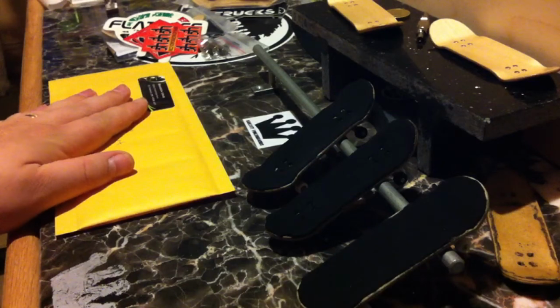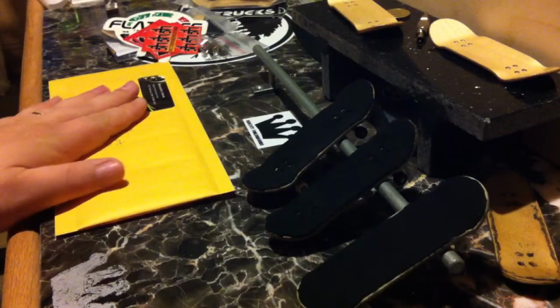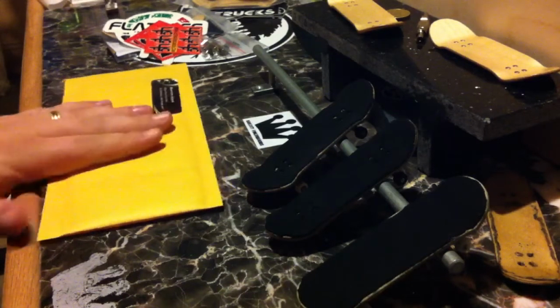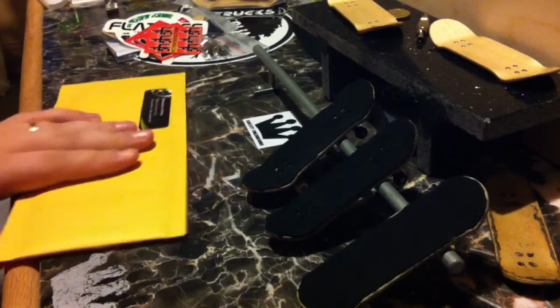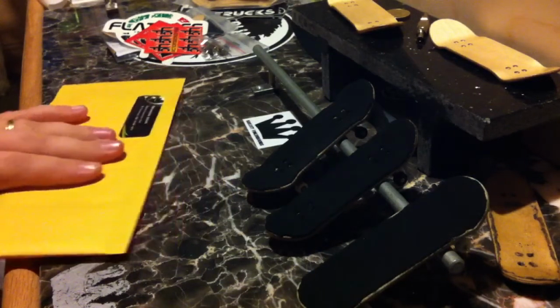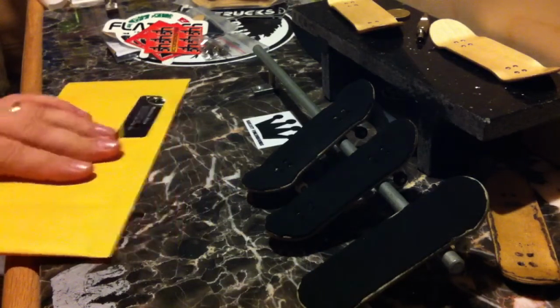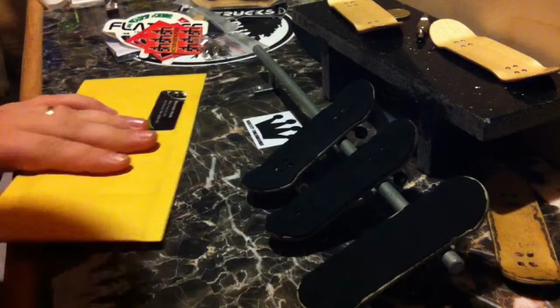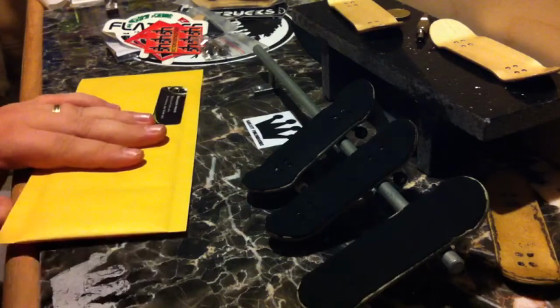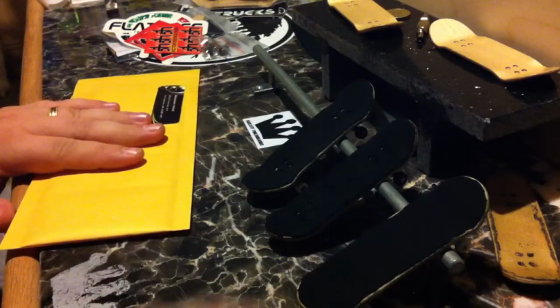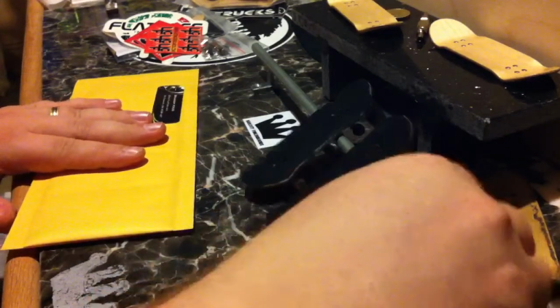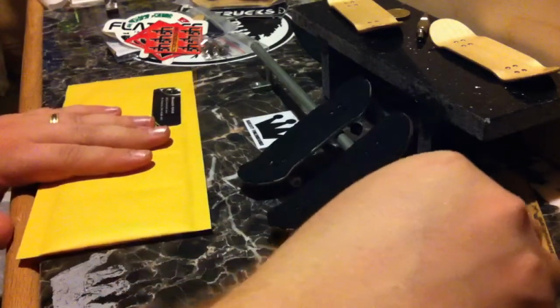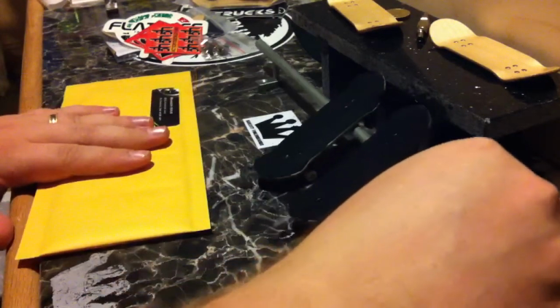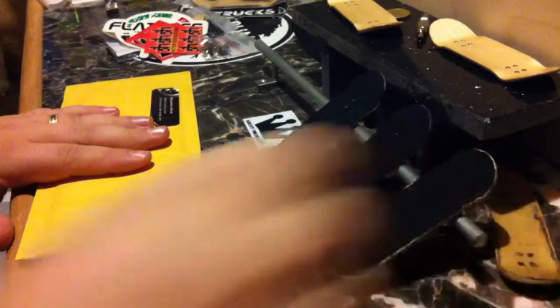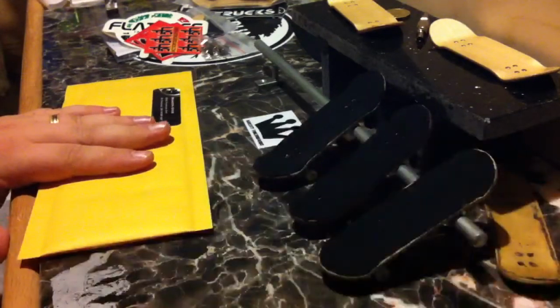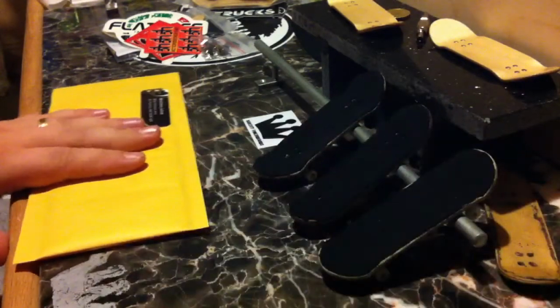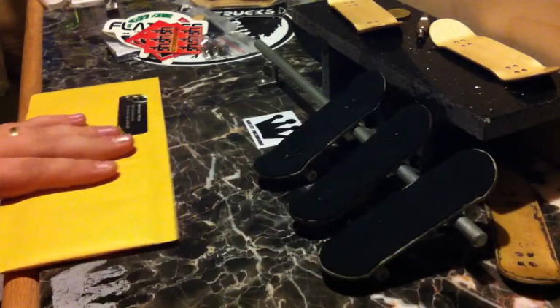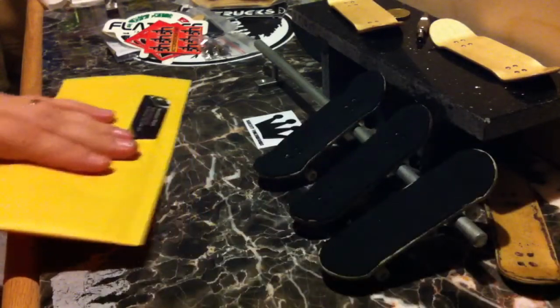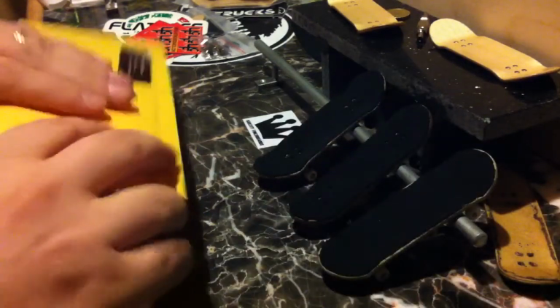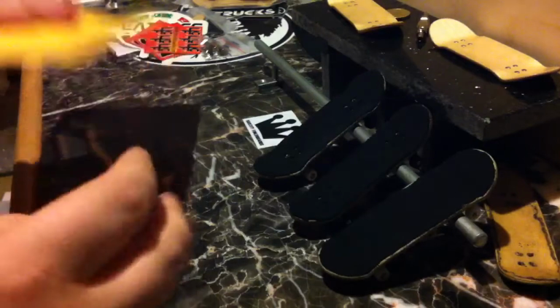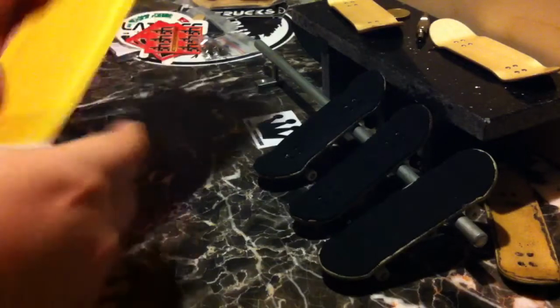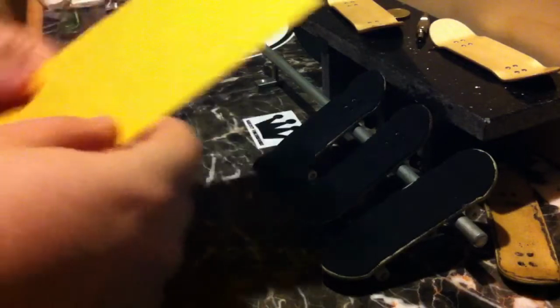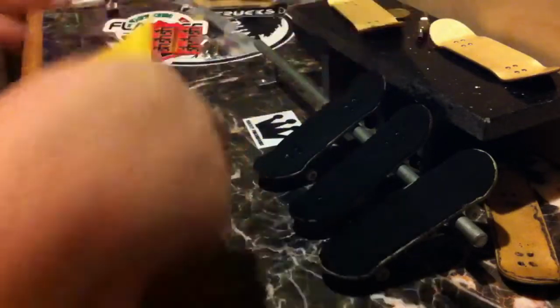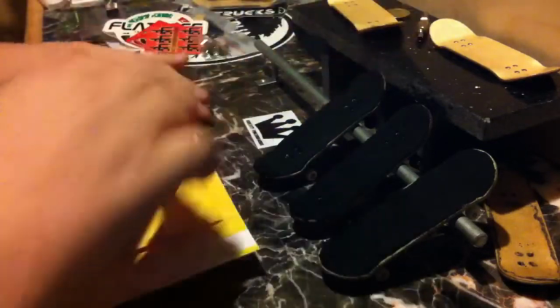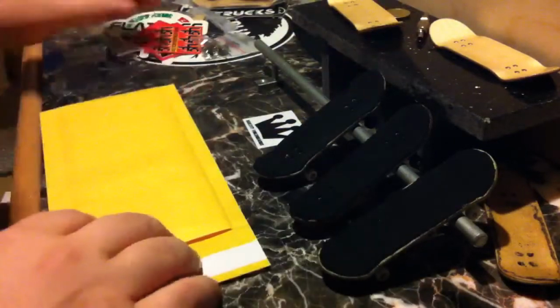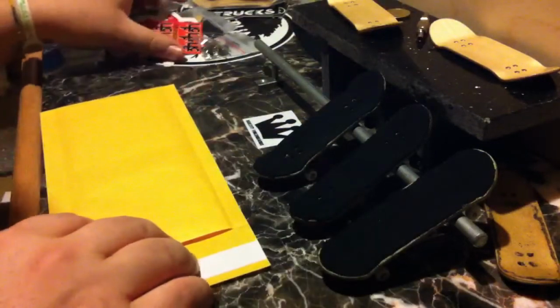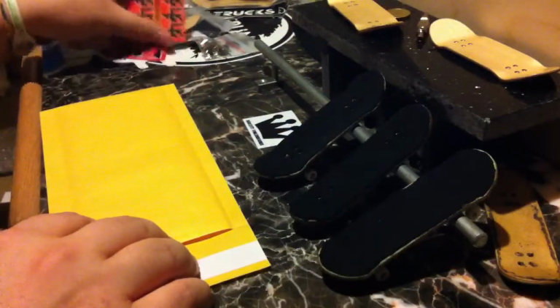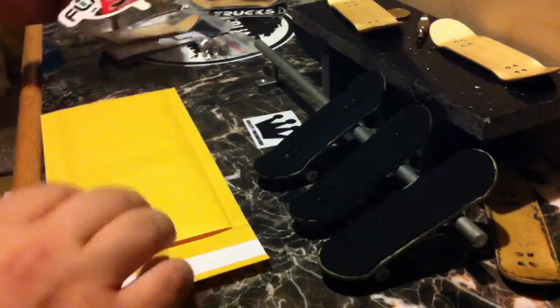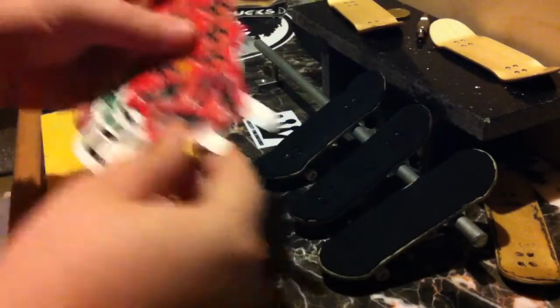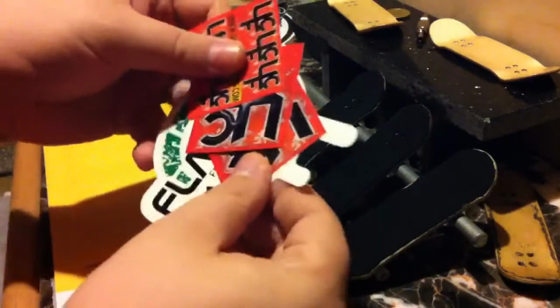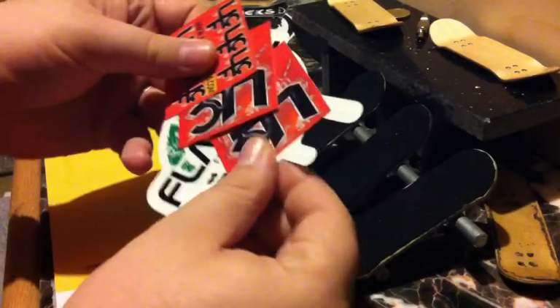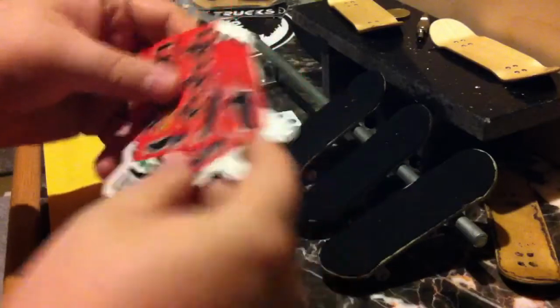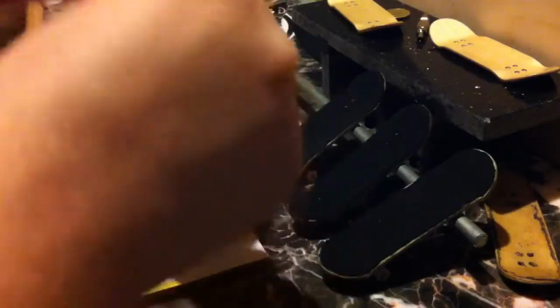What's up everyone? It's Brandon here at Rail City Fingerboards. I have a quick packaging video for Diana Rice. Thank you for your order. I'll be throwing in some stickers with your order.